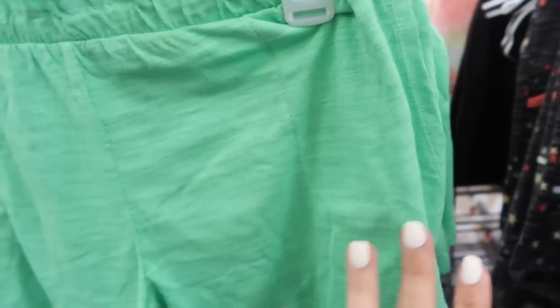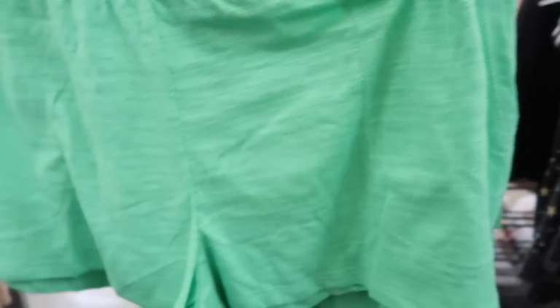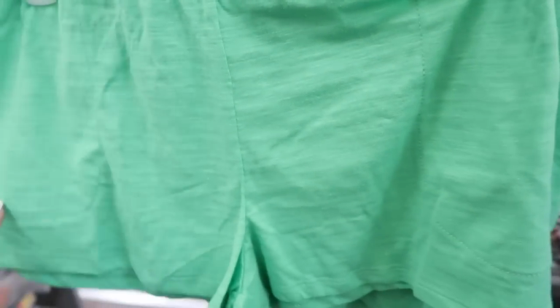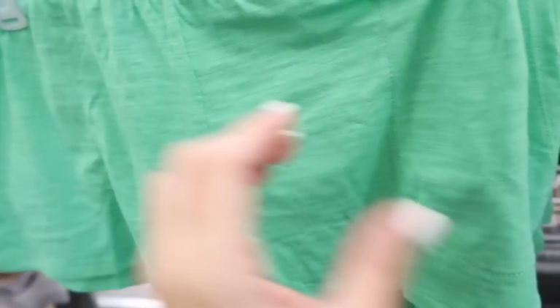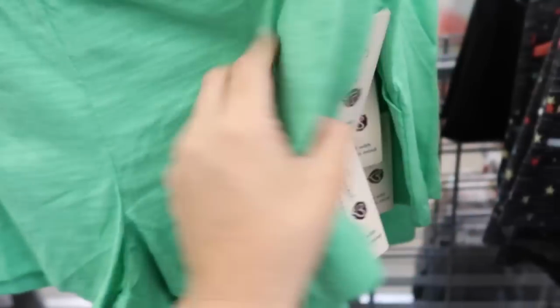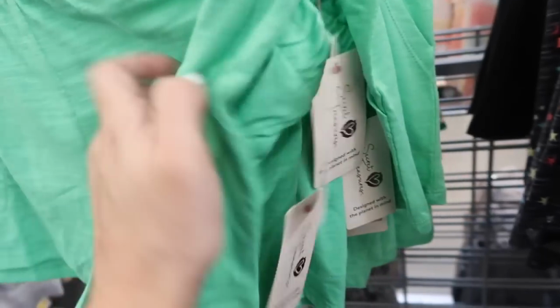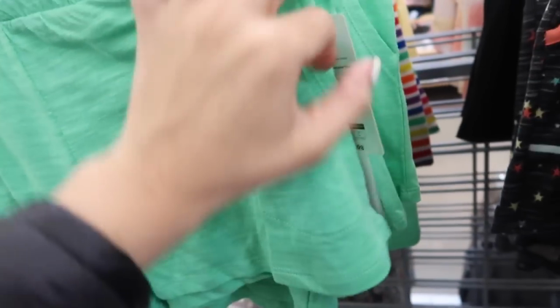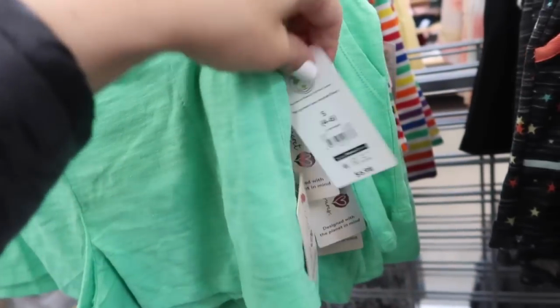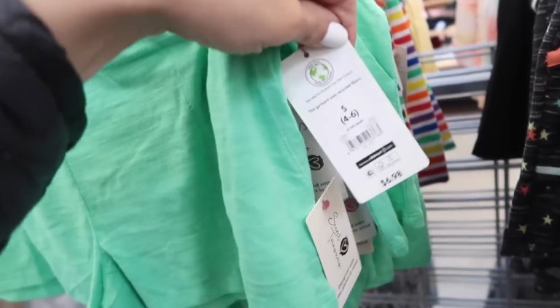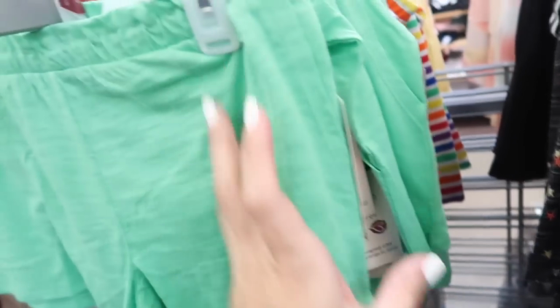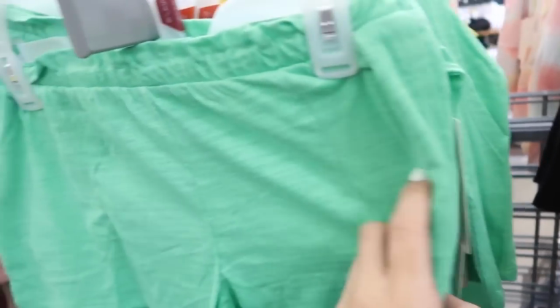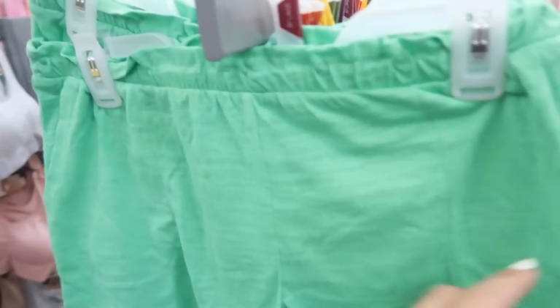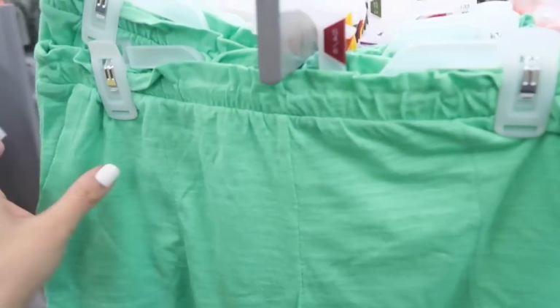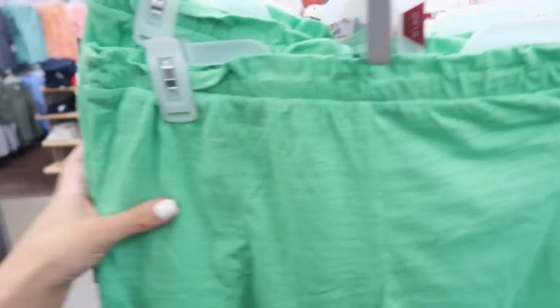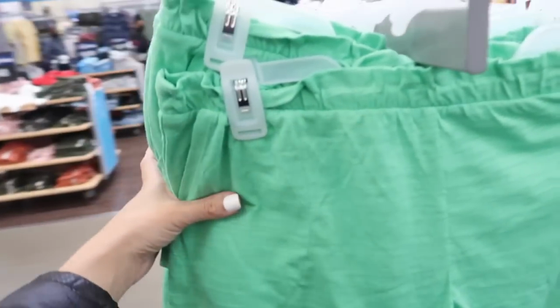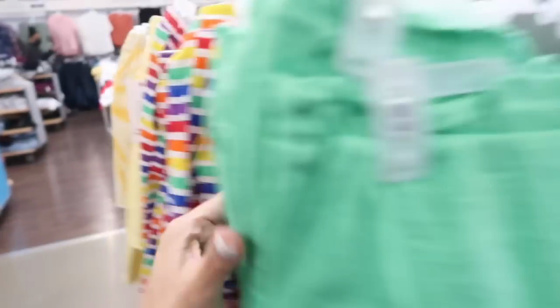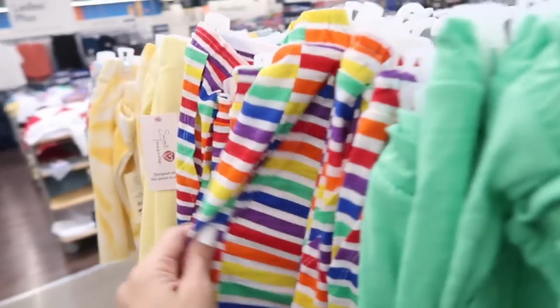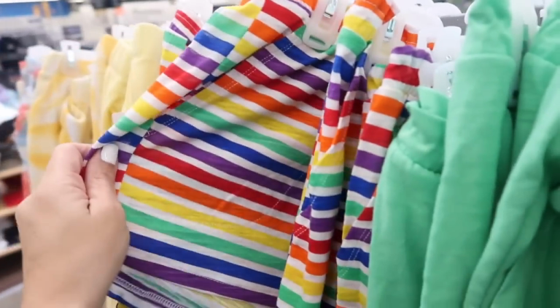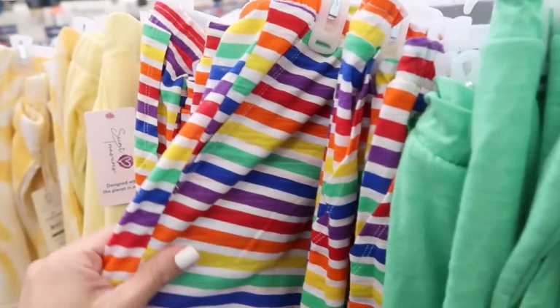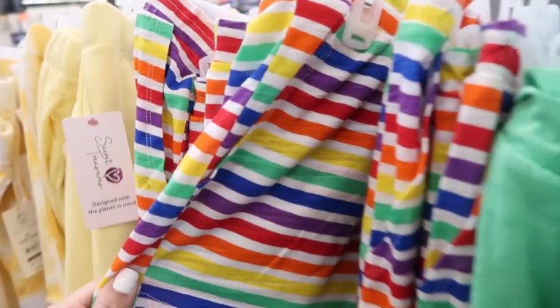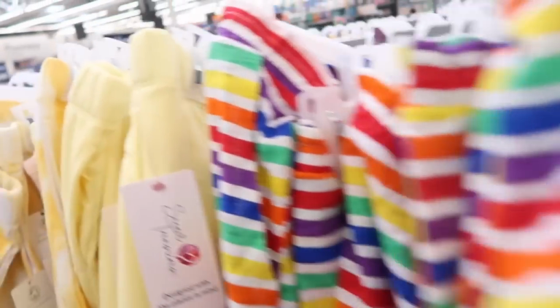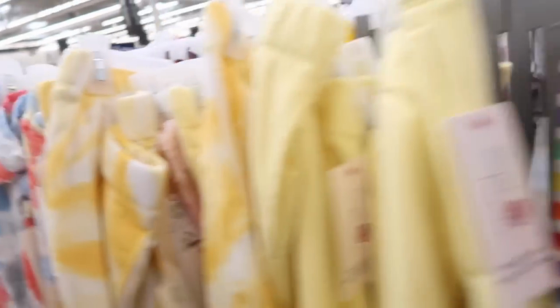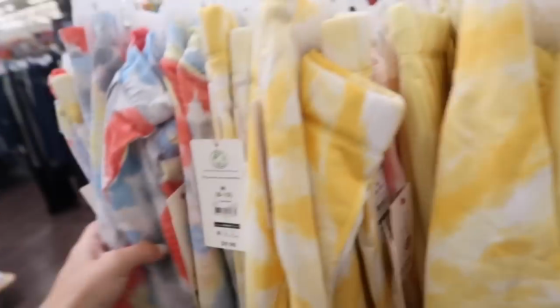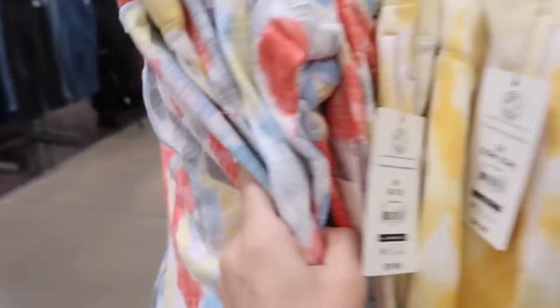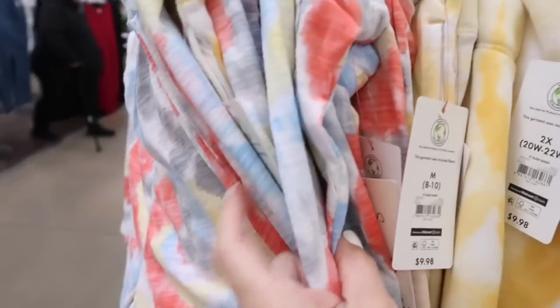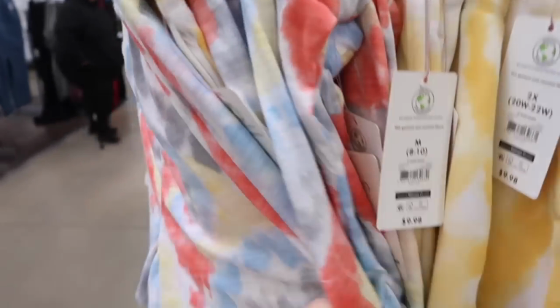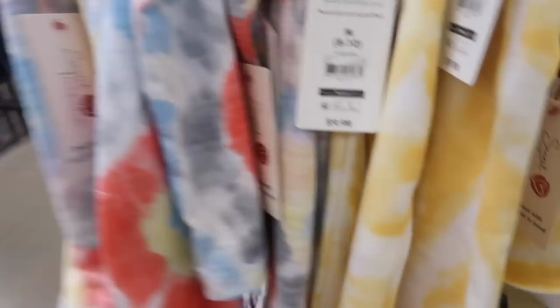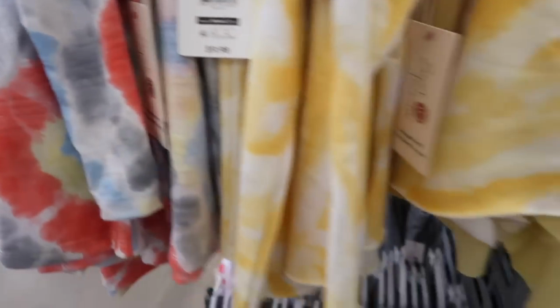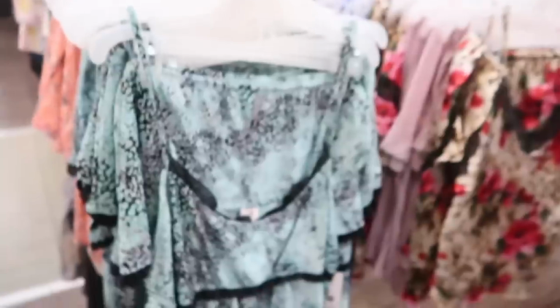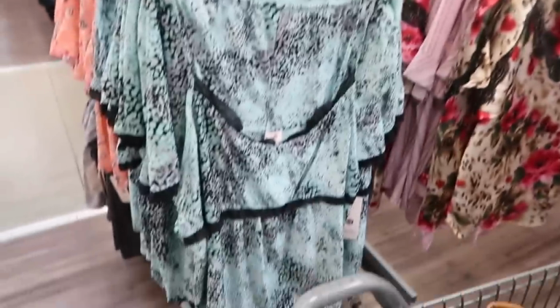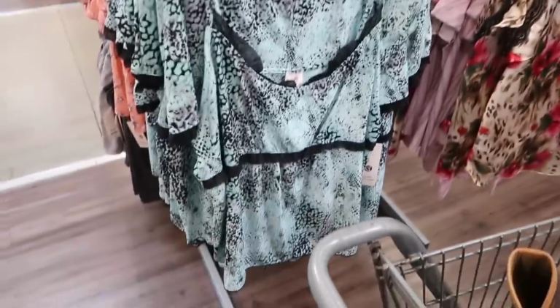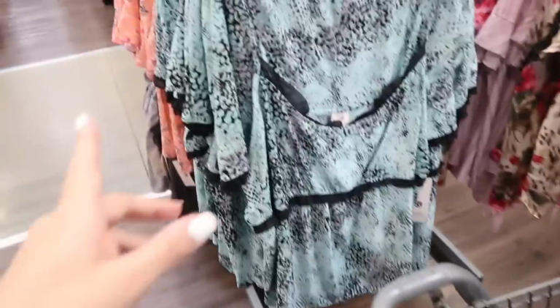Also seeing a new little soft short from Secret Treasure — these have the elastic waistband, pork chop style pocket, and they do look like they're a little on the shorter end. They're $6.98. They come in the green, also in the stripe, and then they have the tie-dye.